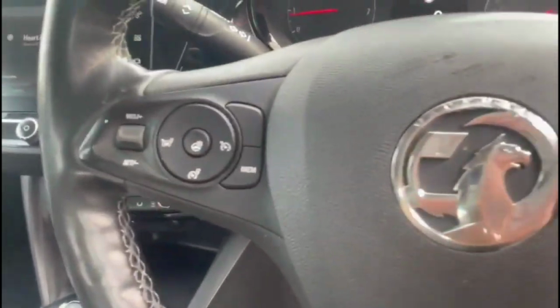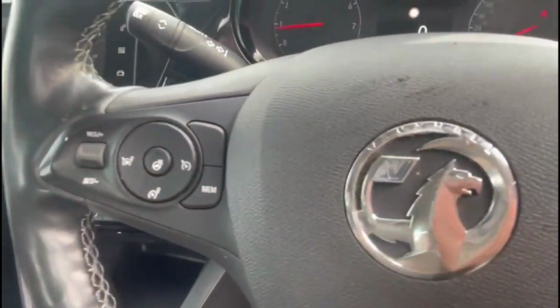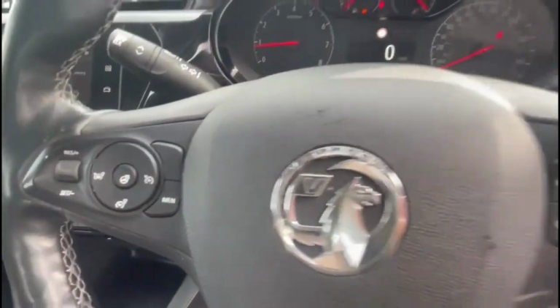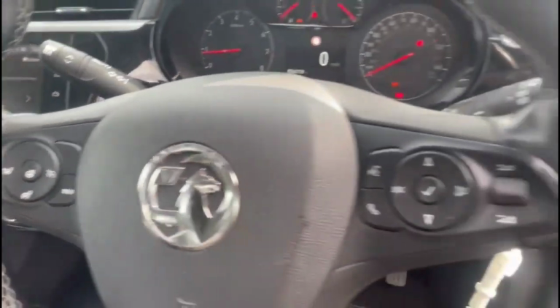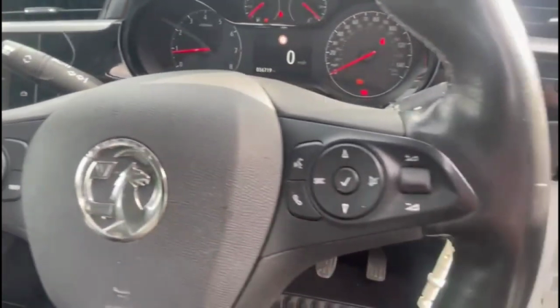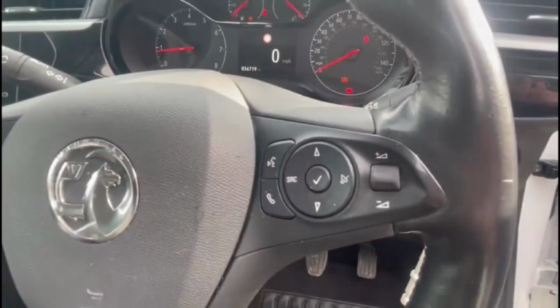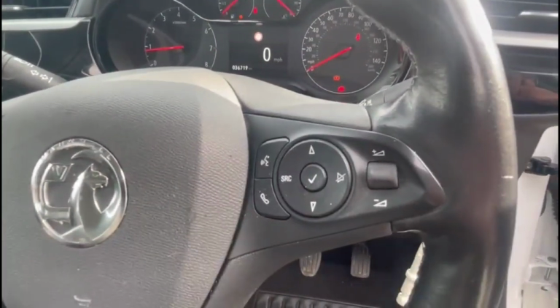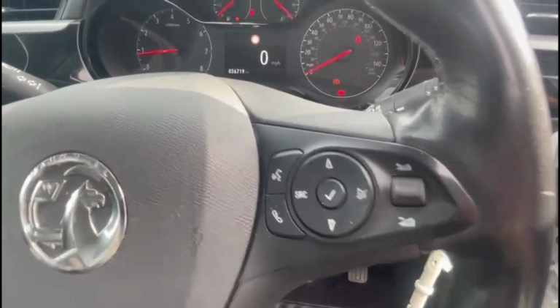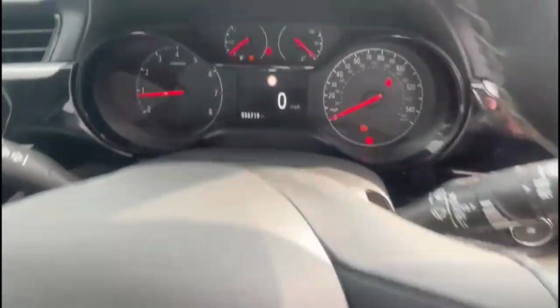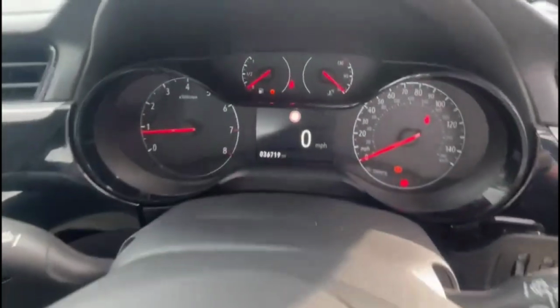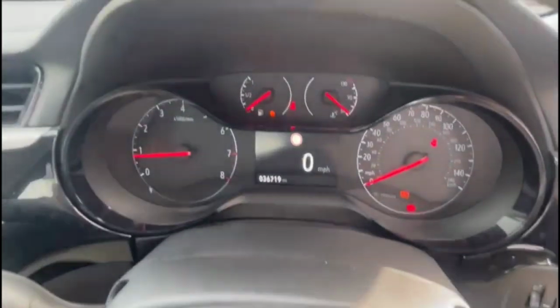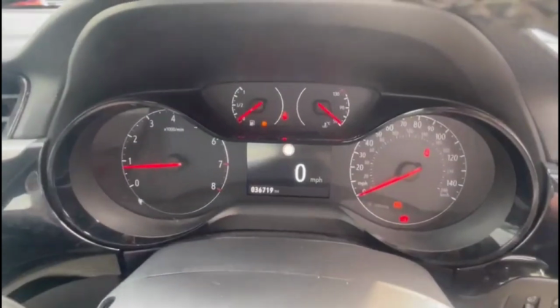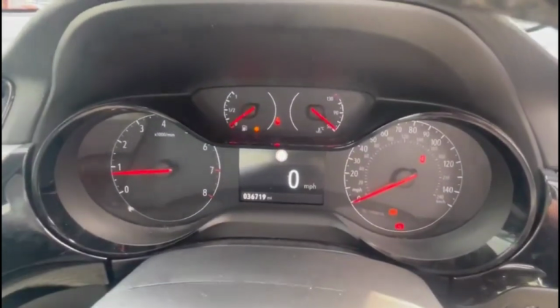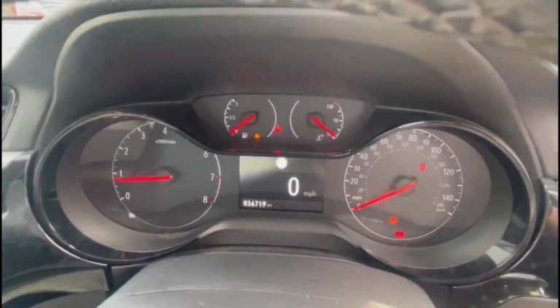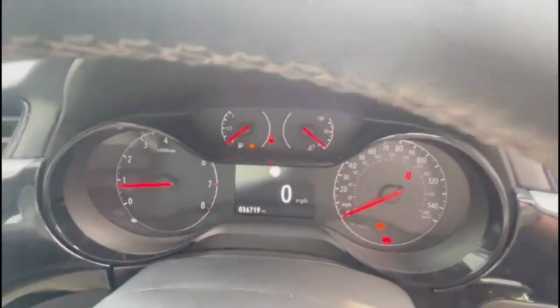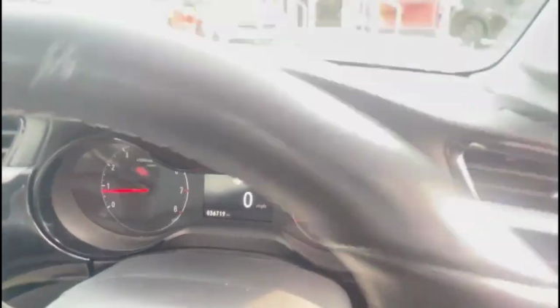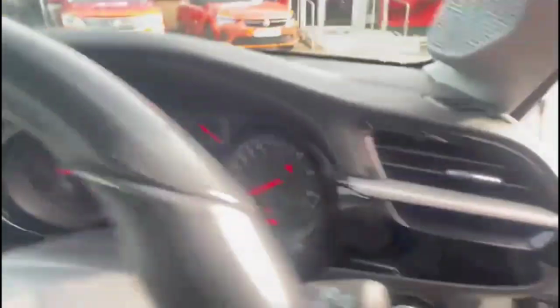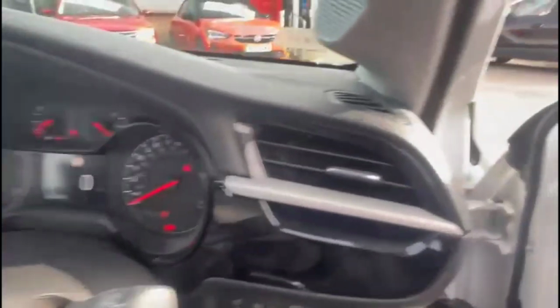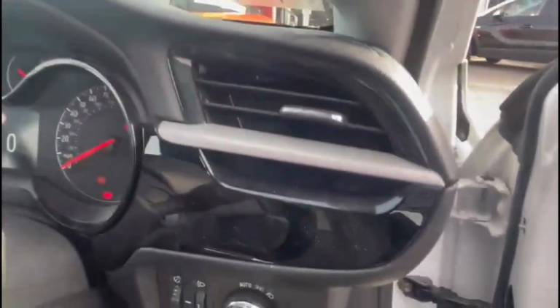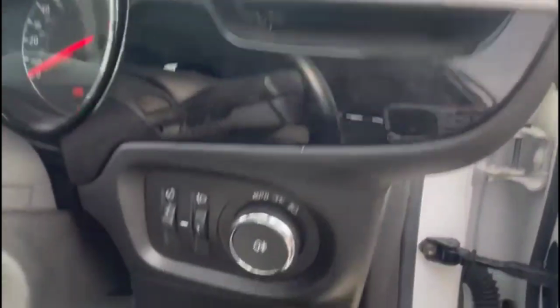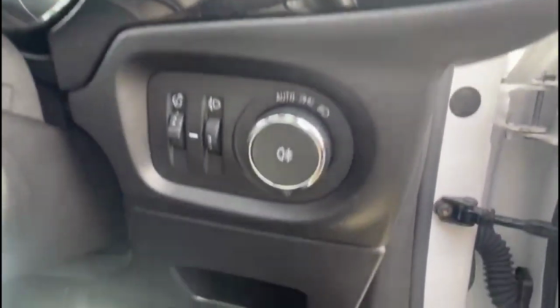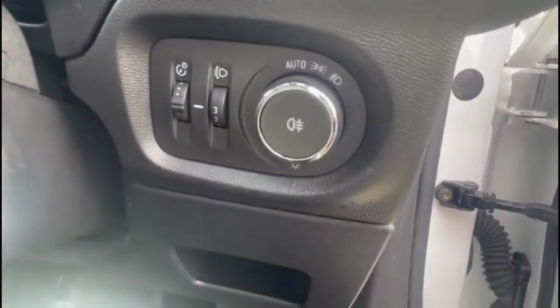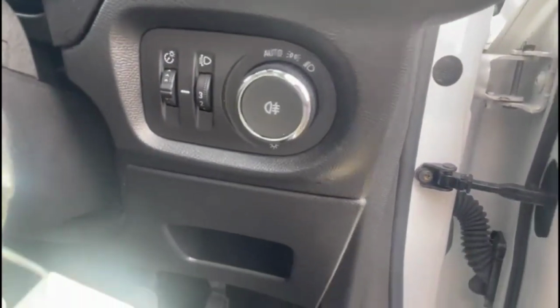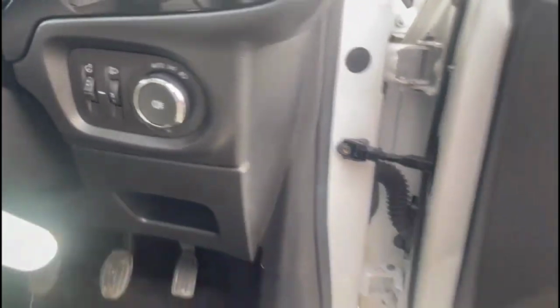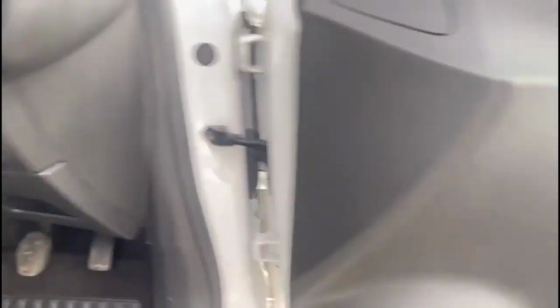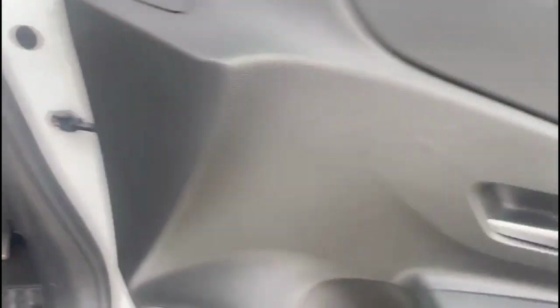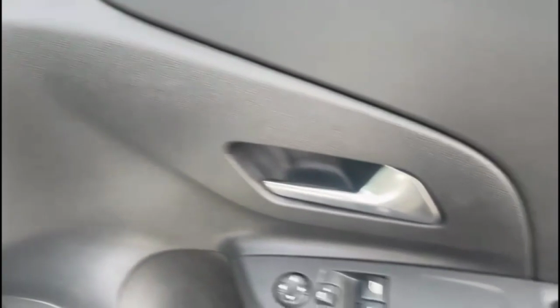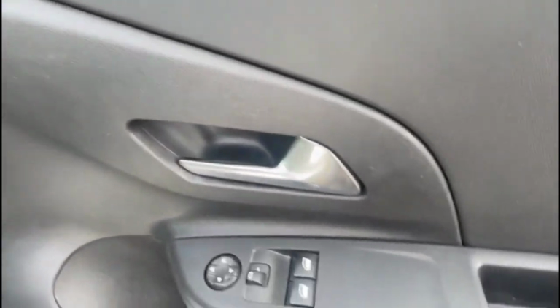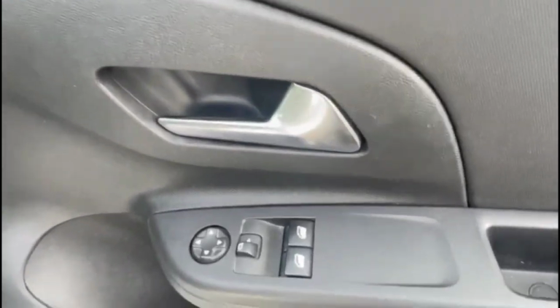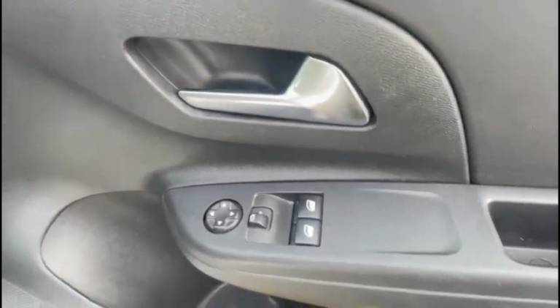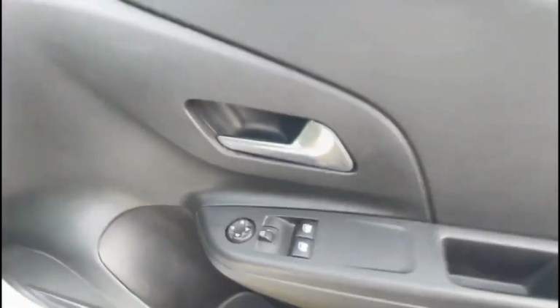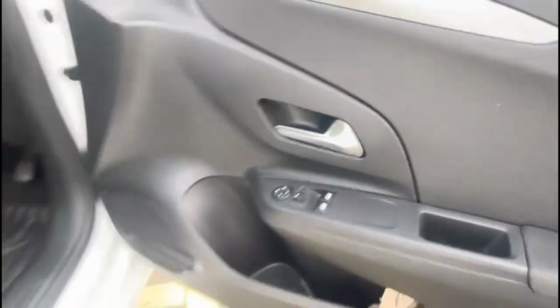There's a heated steering wheel and a central display in the dashboard with road sign recognition. Automatic lights, electric mirrors and front electric windows.